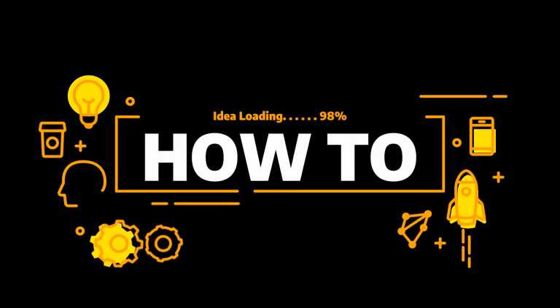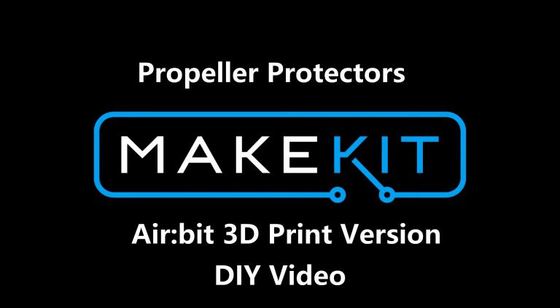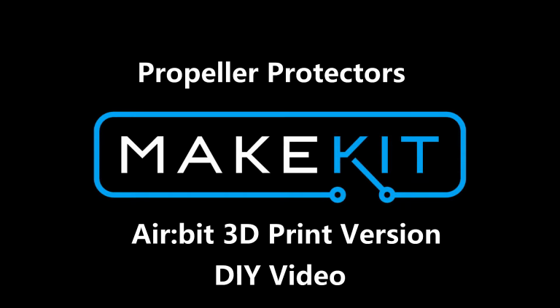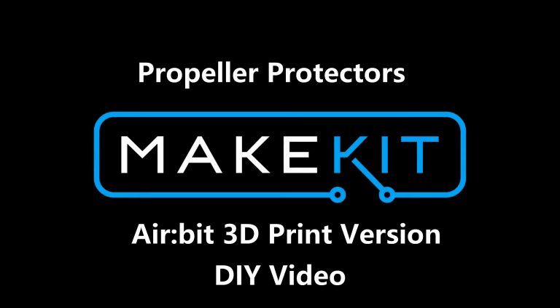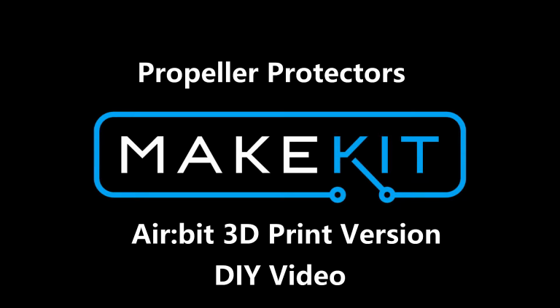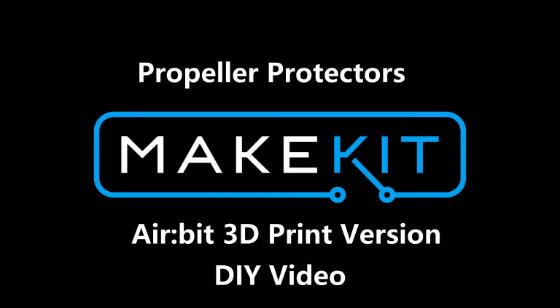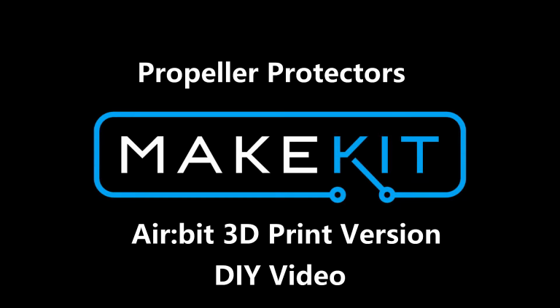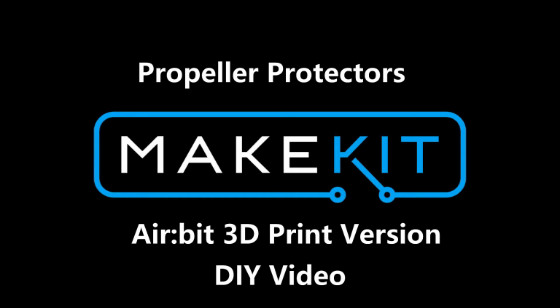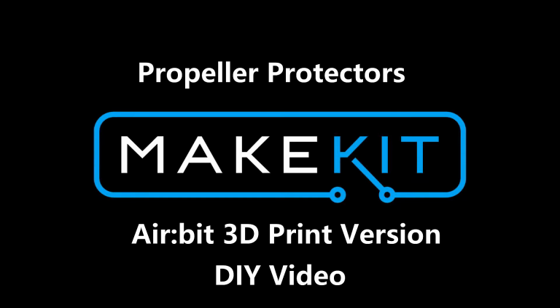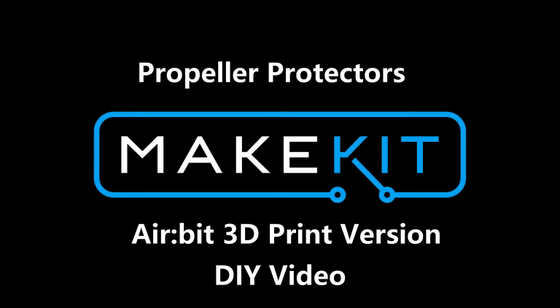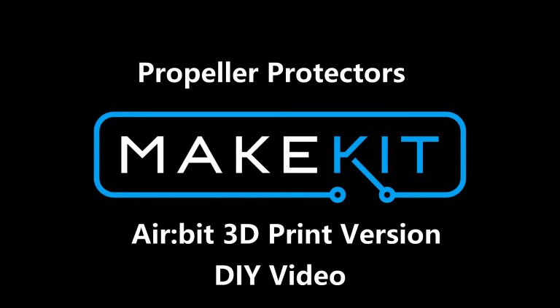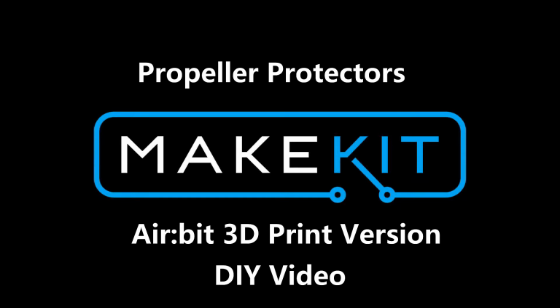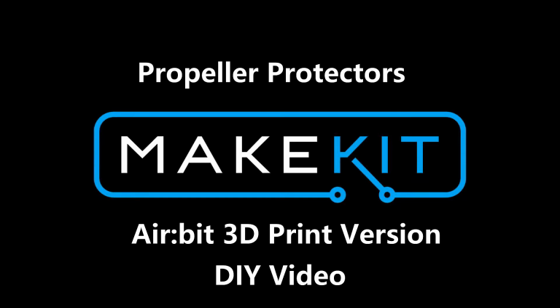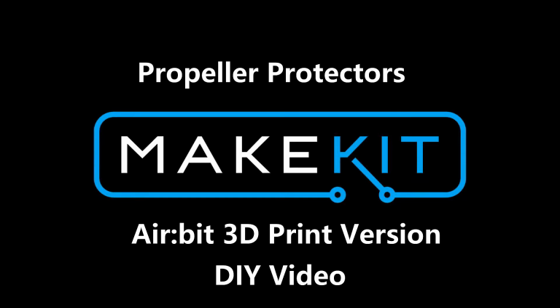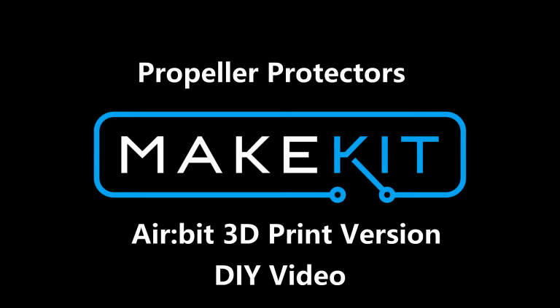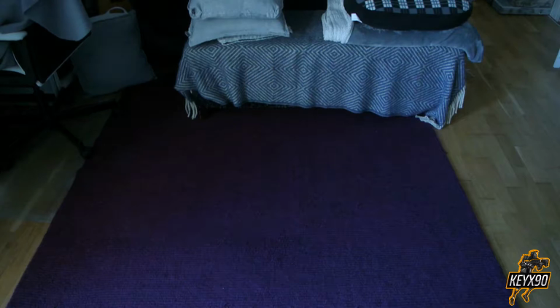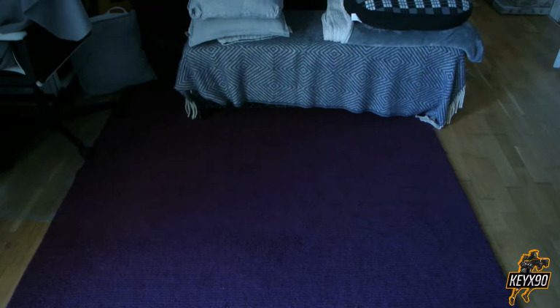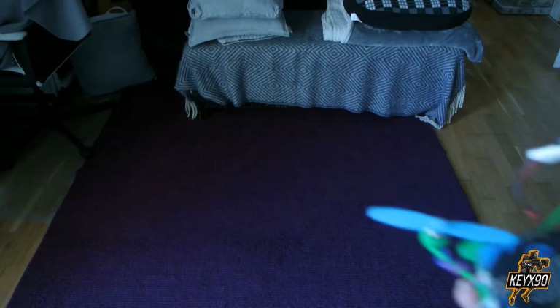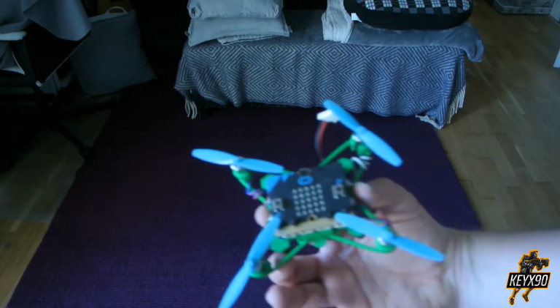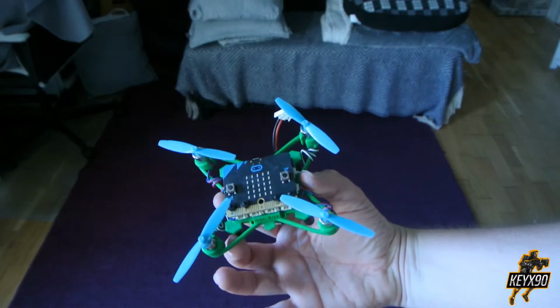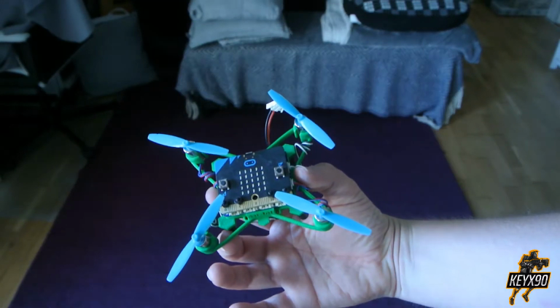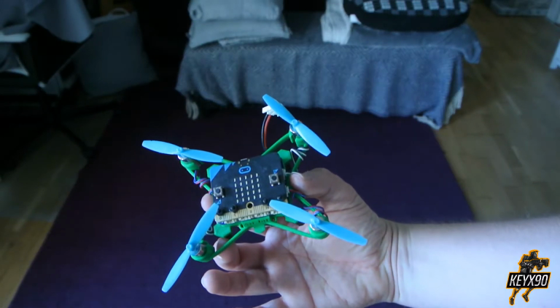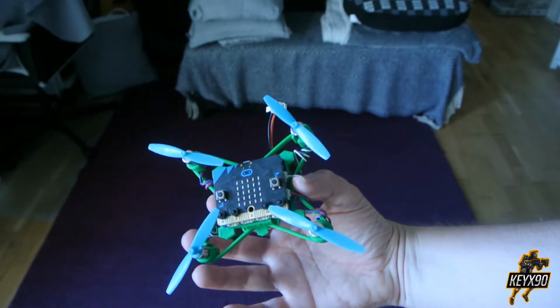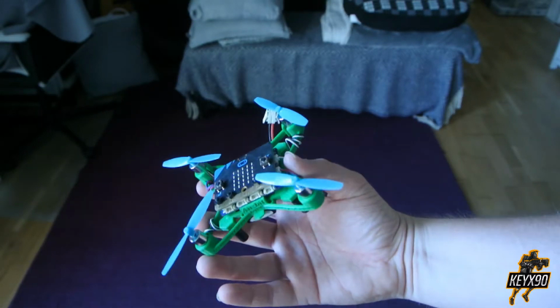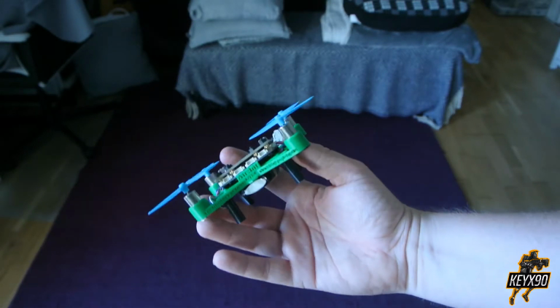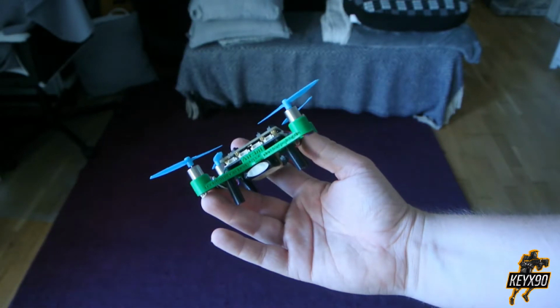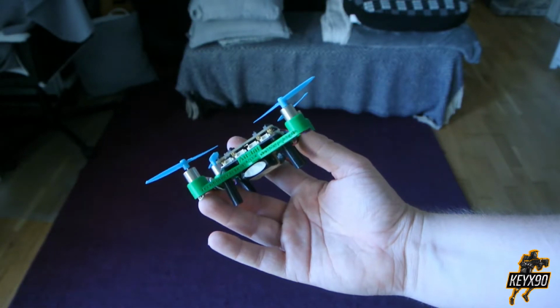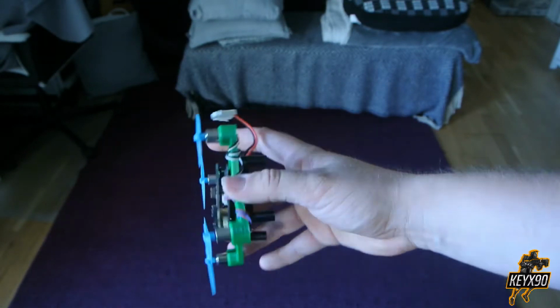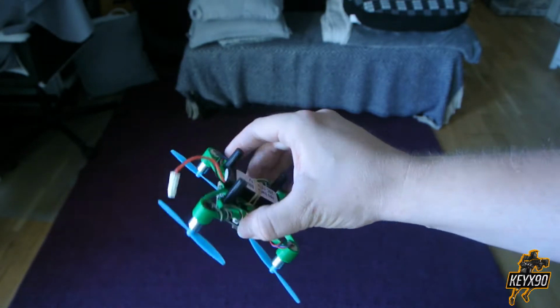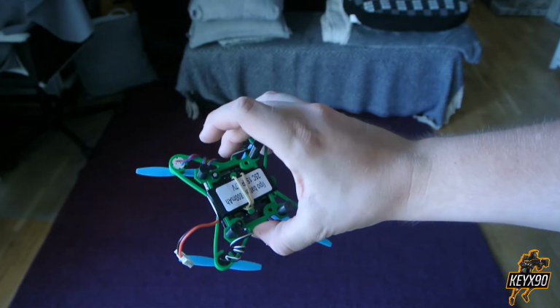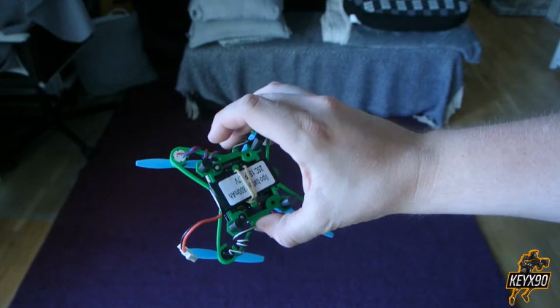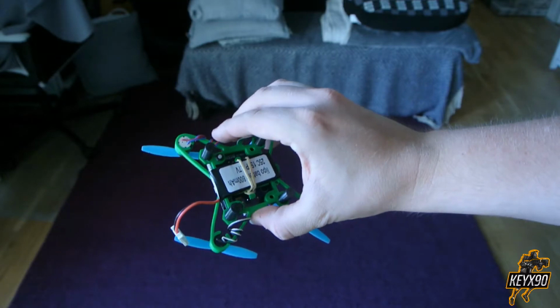Hello there, I am KEYX90, welcome back to the AirBeat 3D print series. This is how my version of the AirBeat frame looks like, and on top of that I made two prototypes for the propeller protectors.